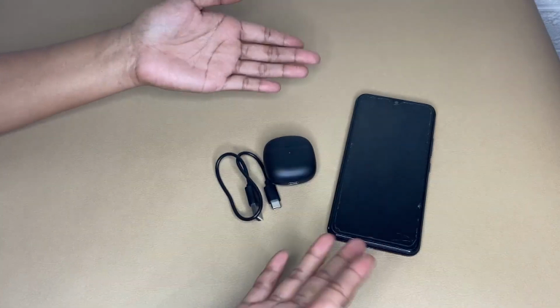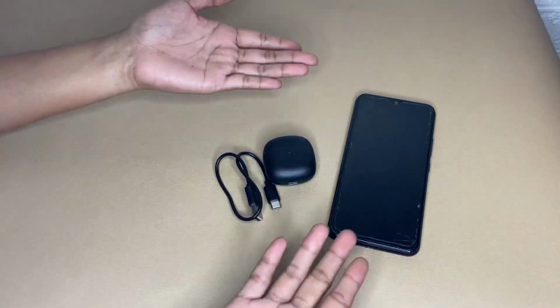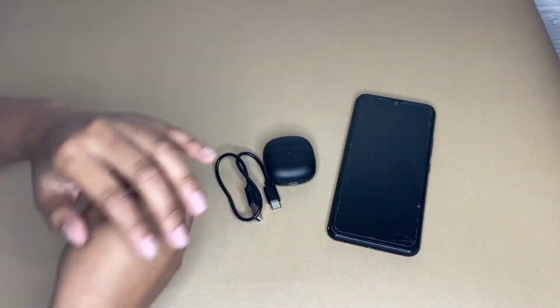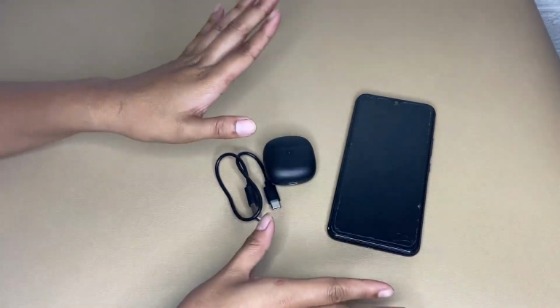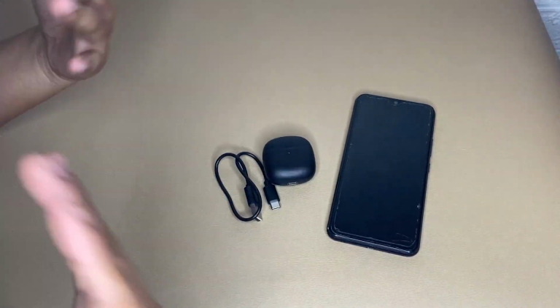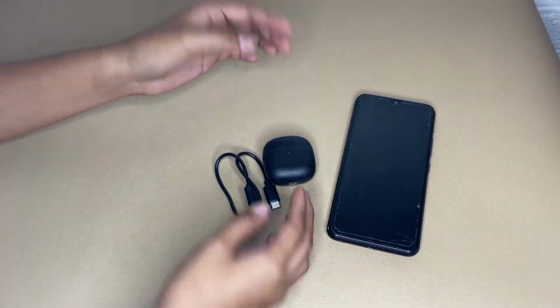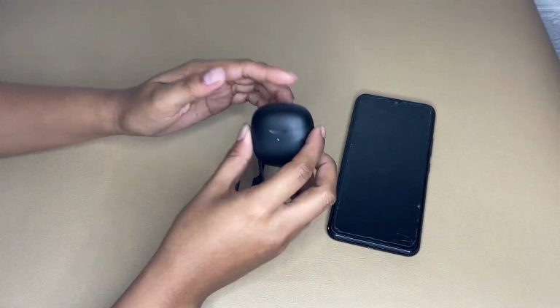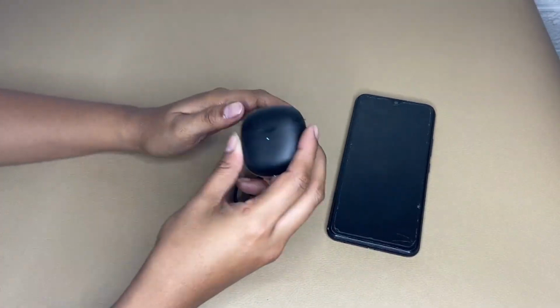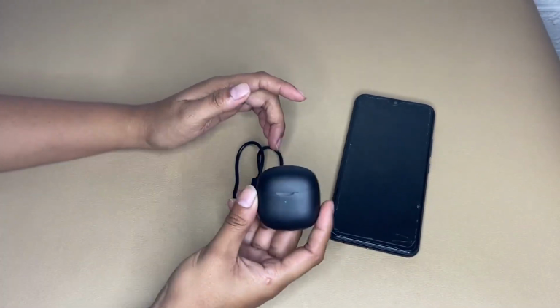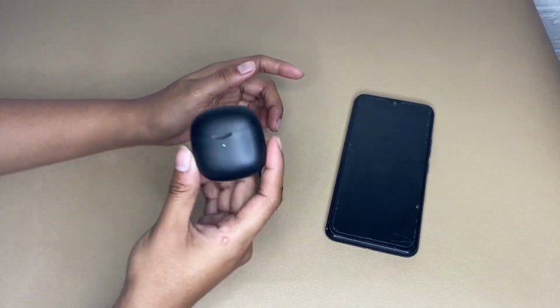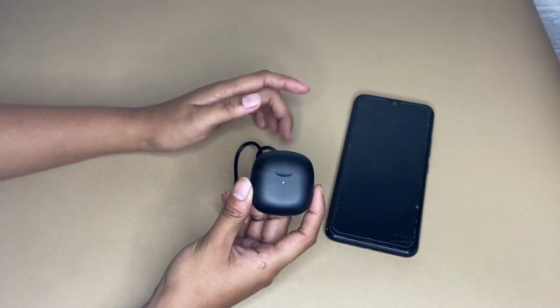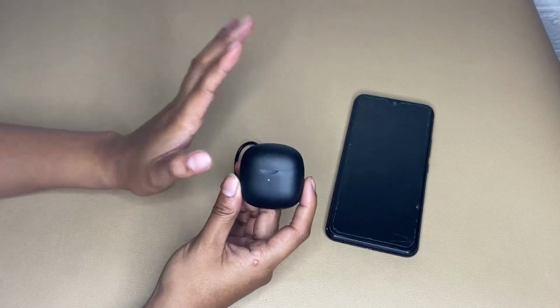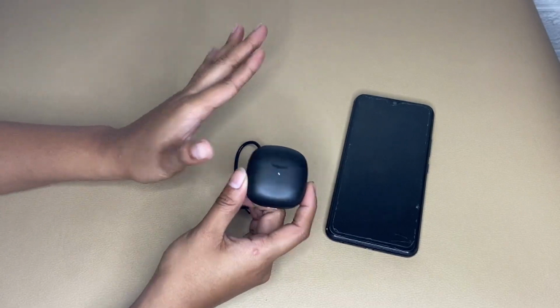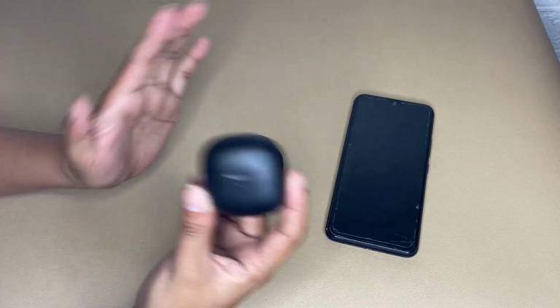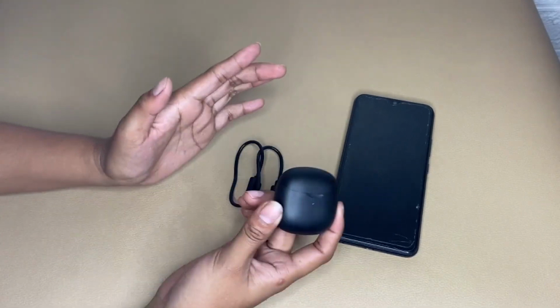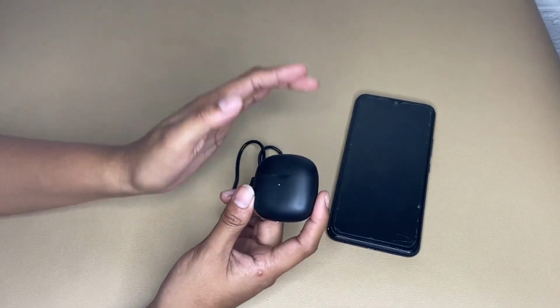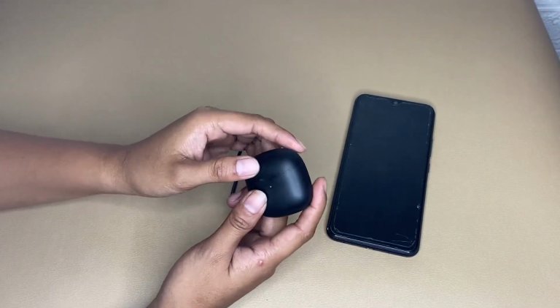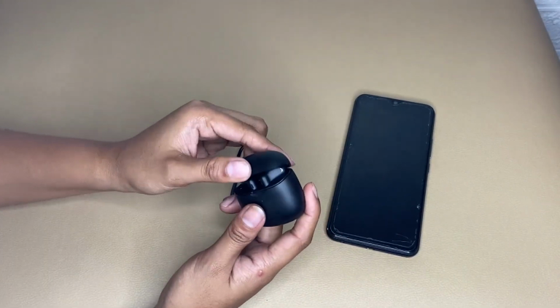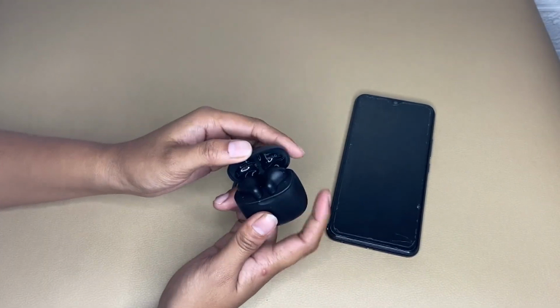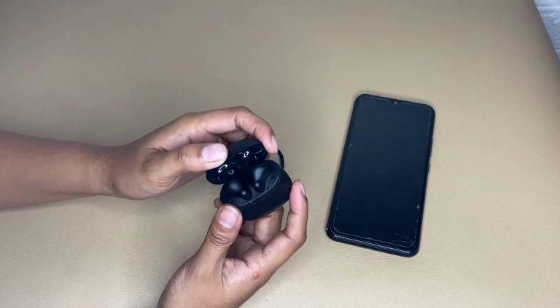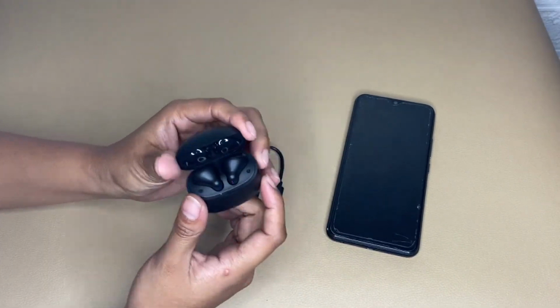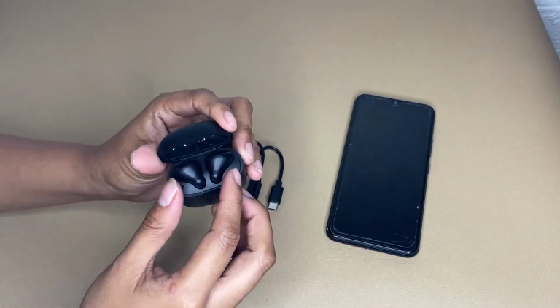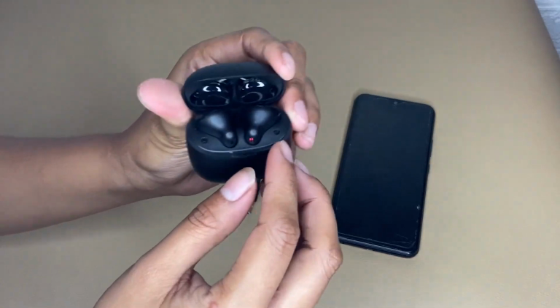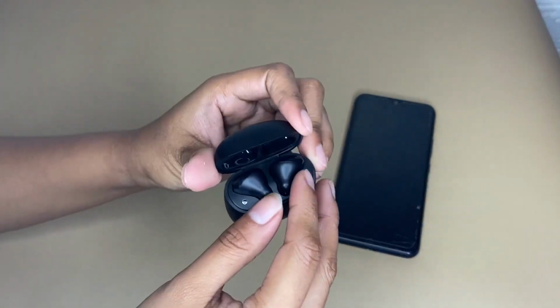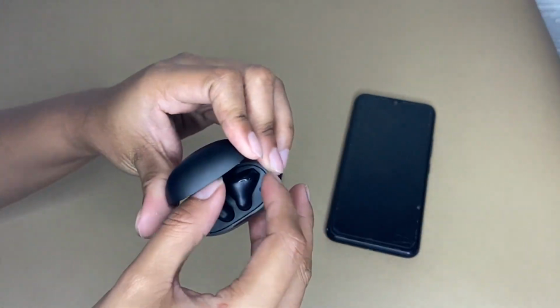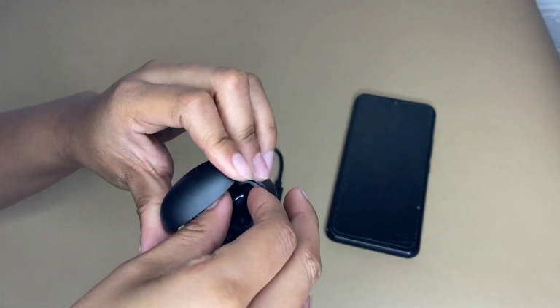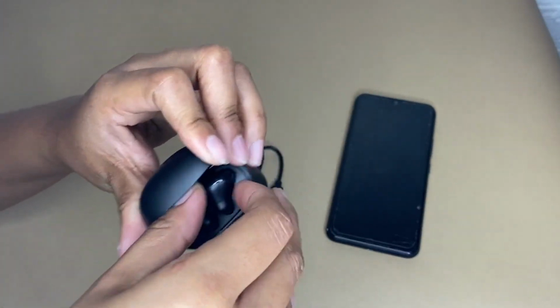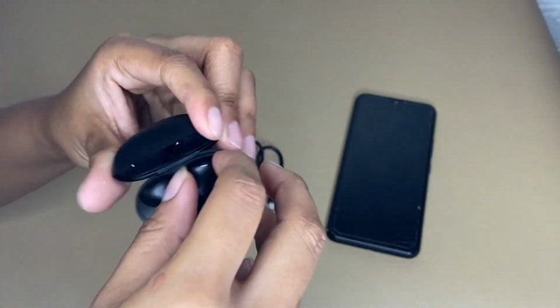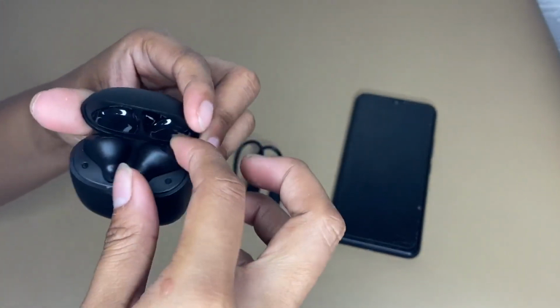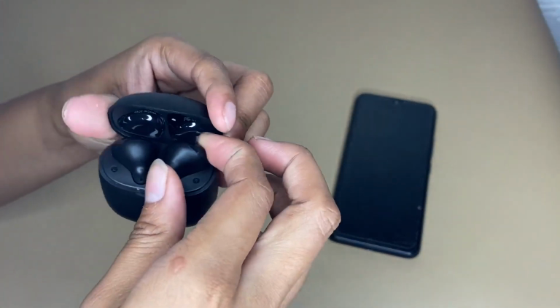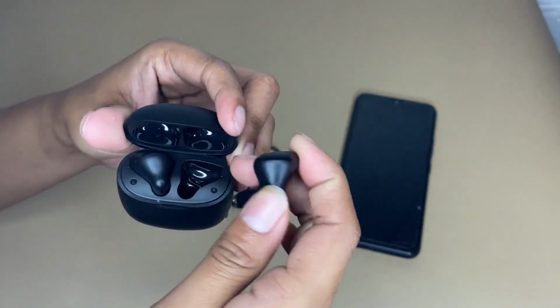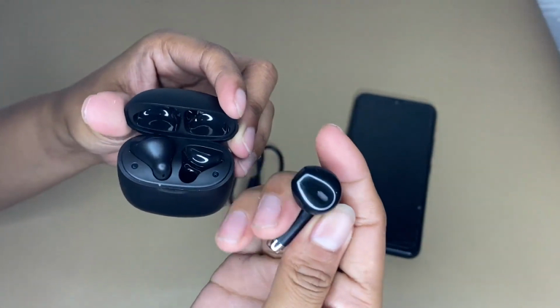I'm excited to share my honest review about these wireless earbuds after using them for a while now. I've been using the JEX REV wireless earbuds and what I love about this product is the features it offers.